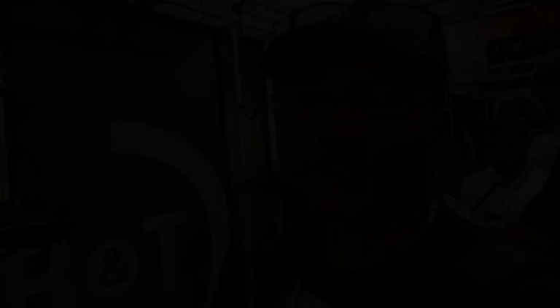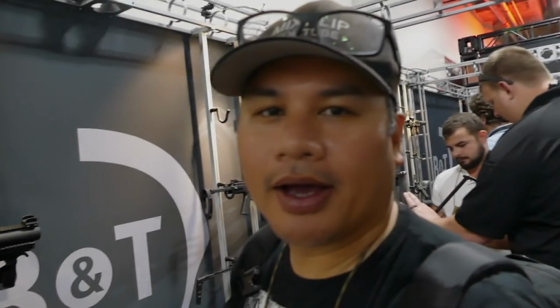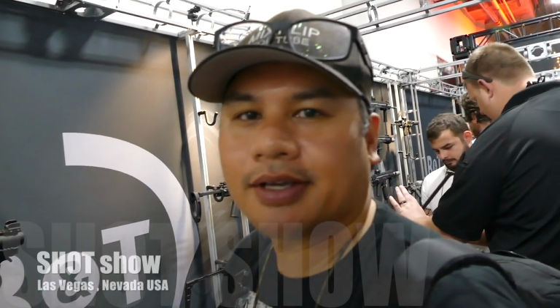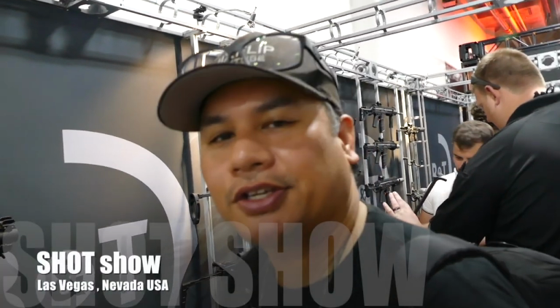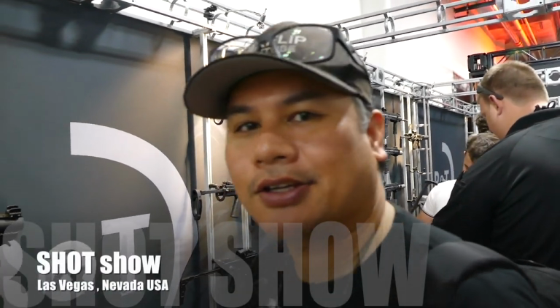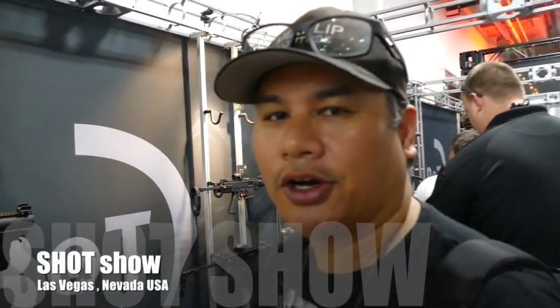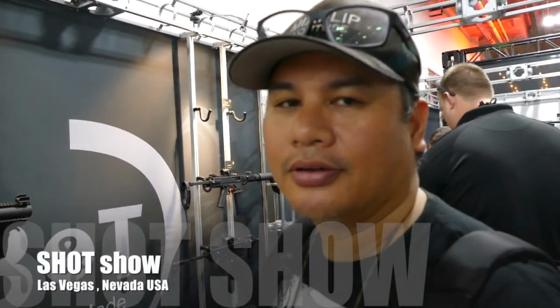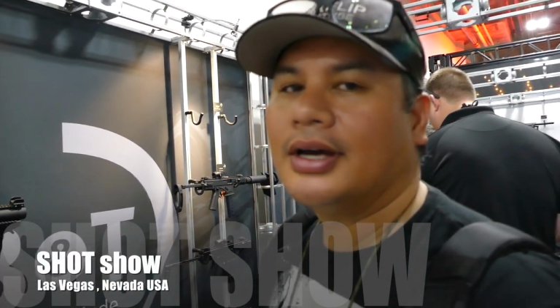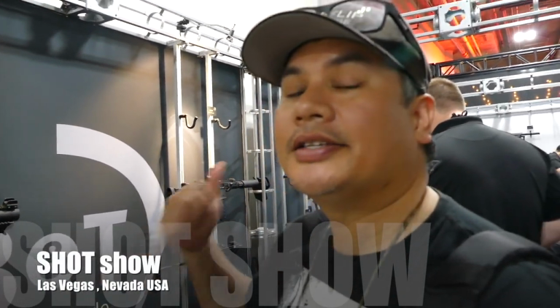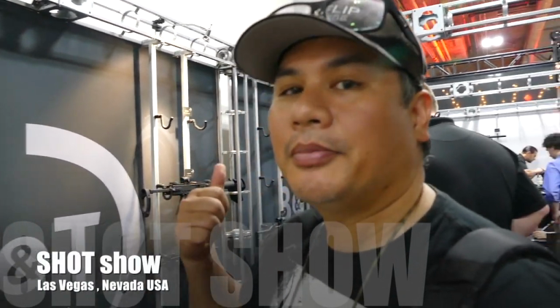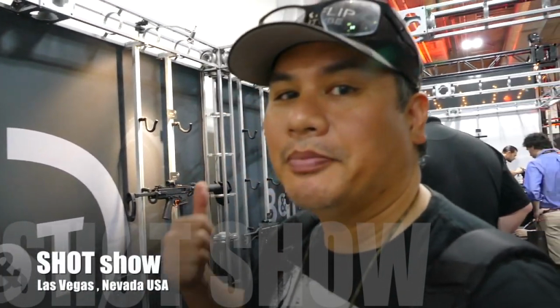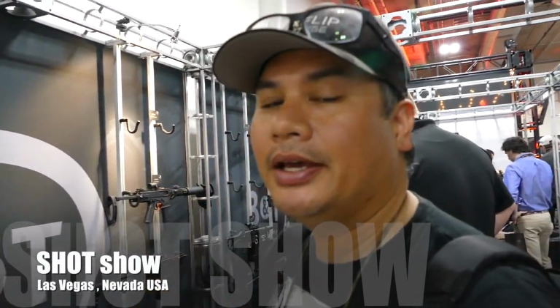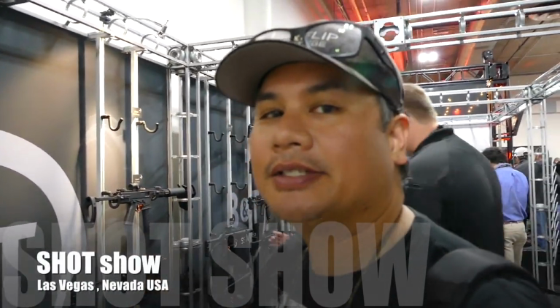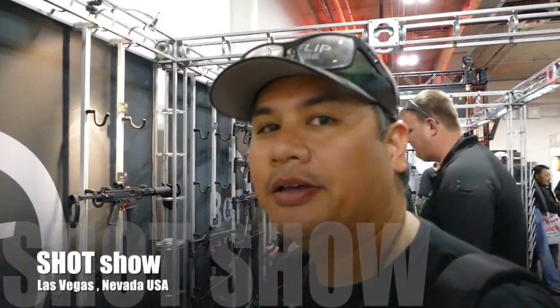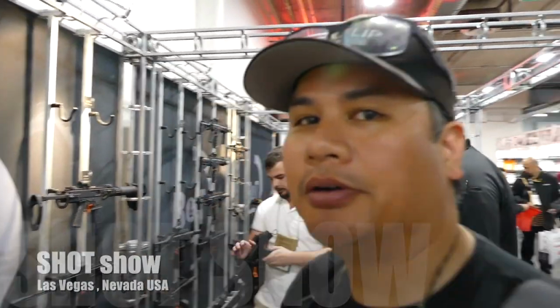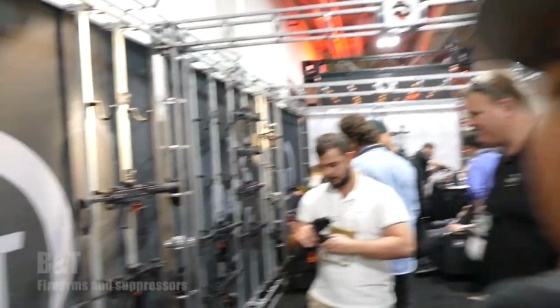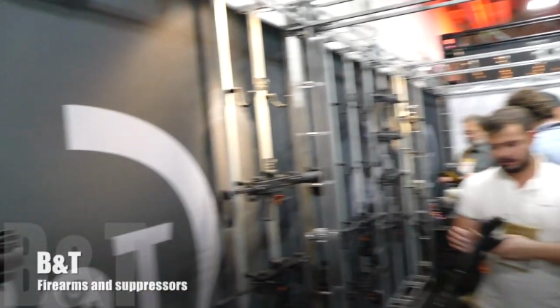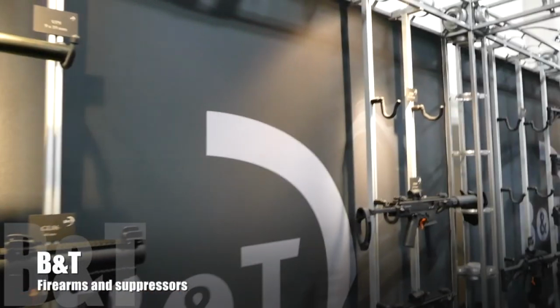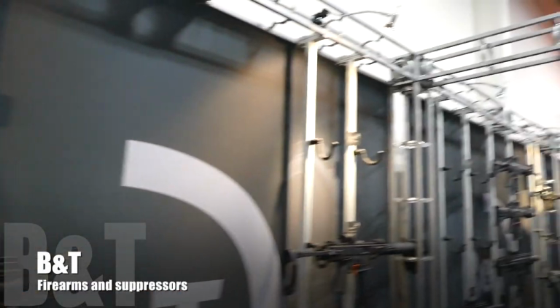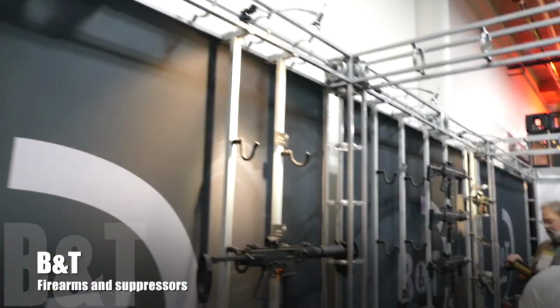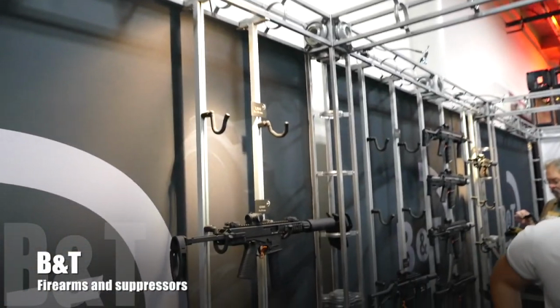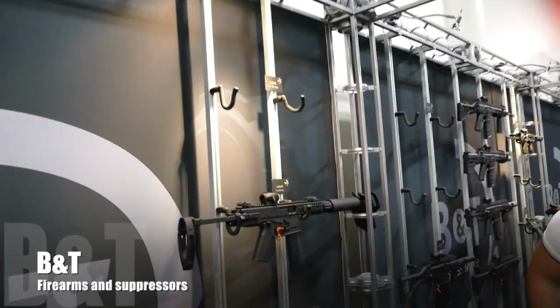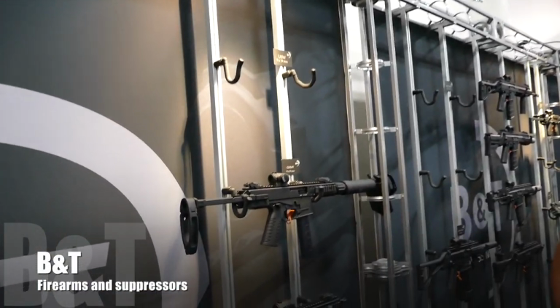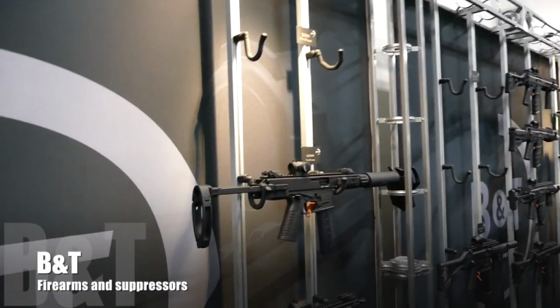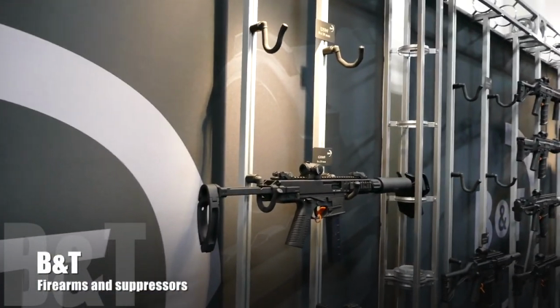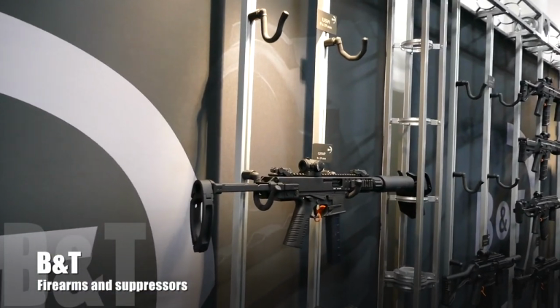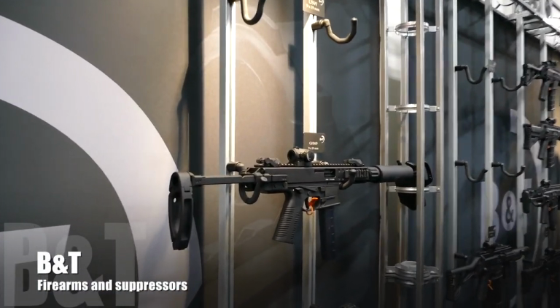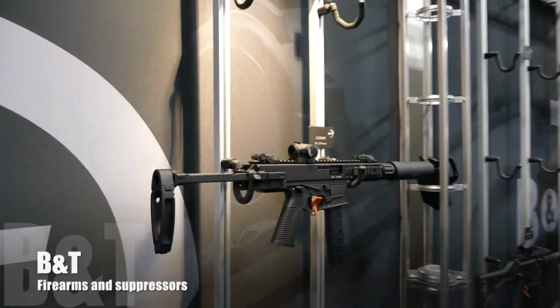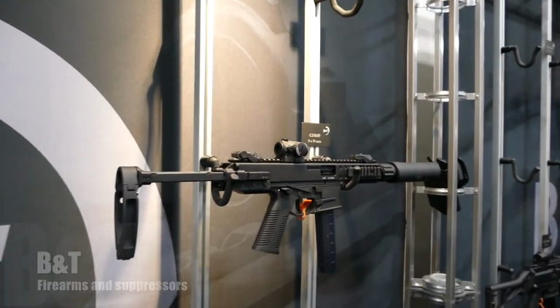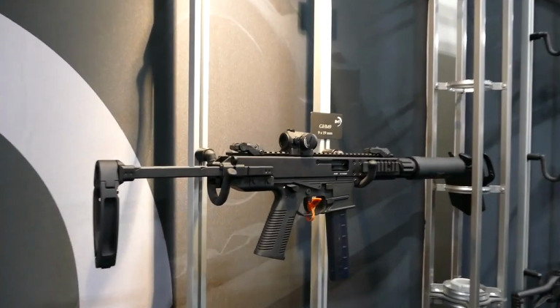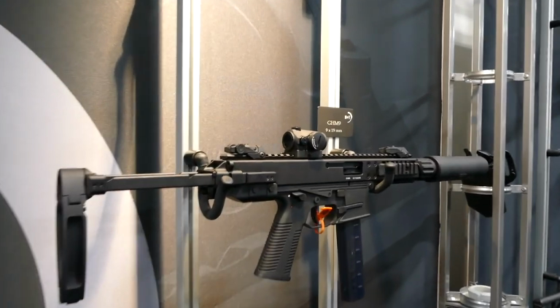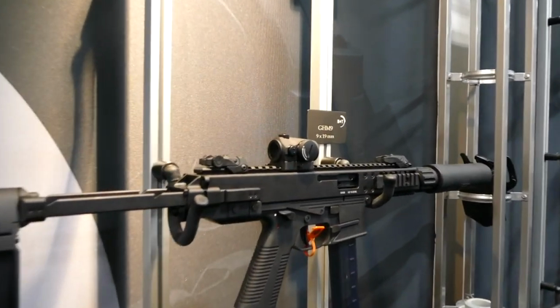What's up guys? I'm at SHOT Show. I stopped by the B&T booth down on the first floor. I was here before, but they have some updates. Check this out.